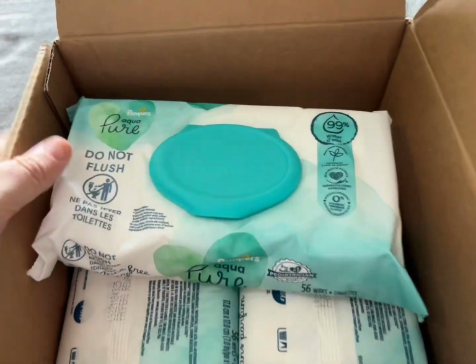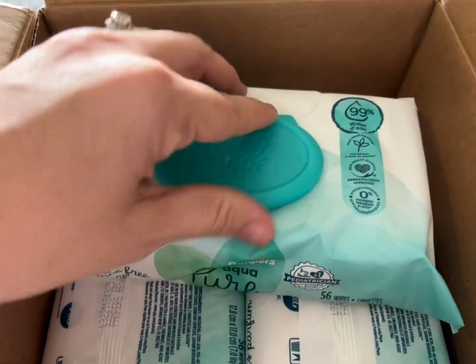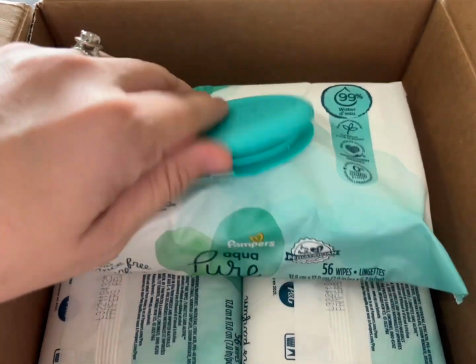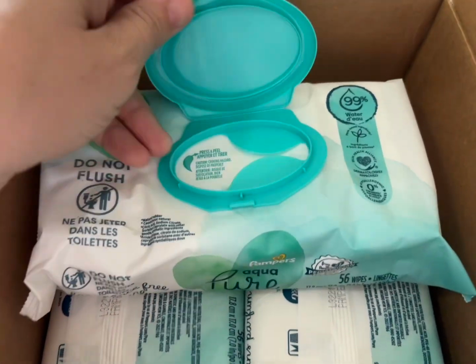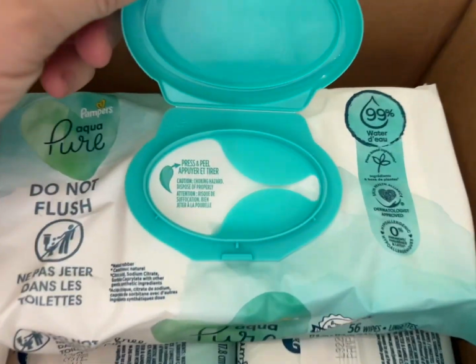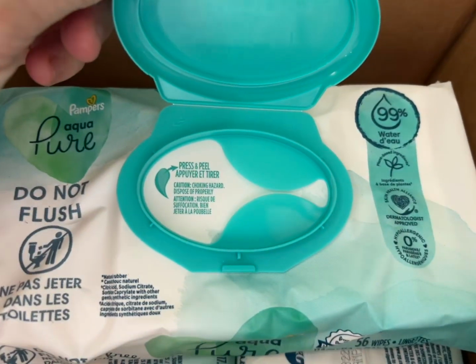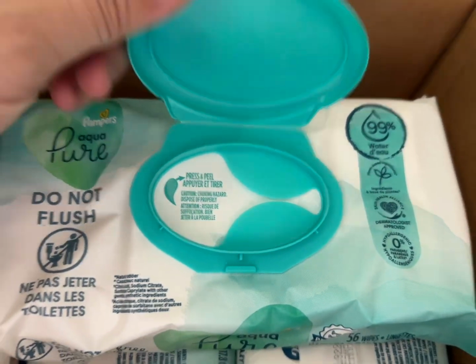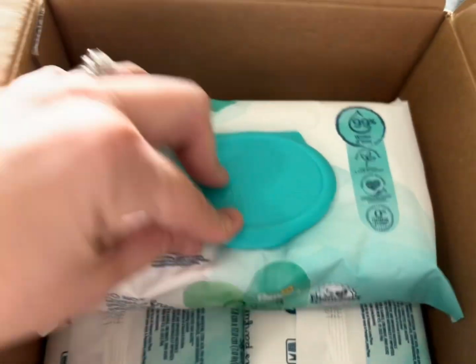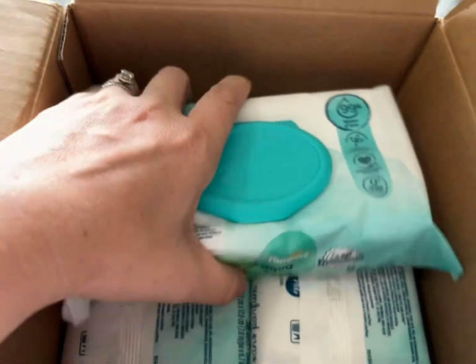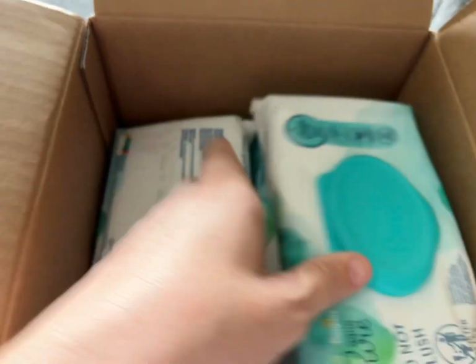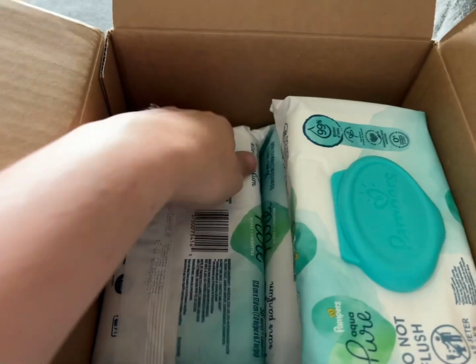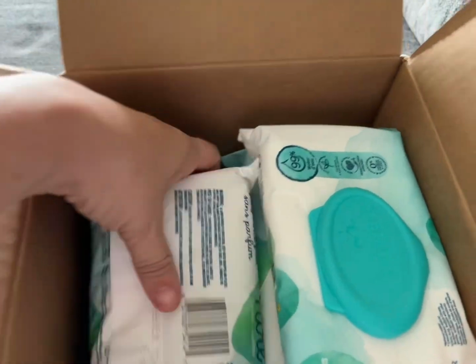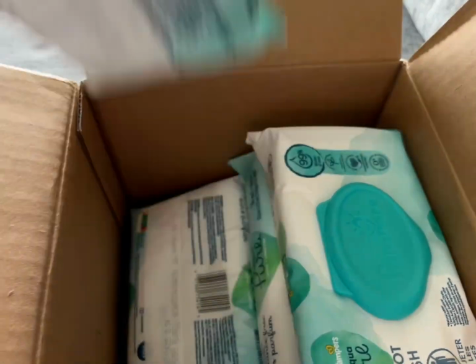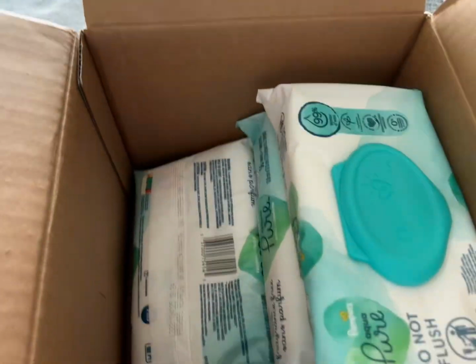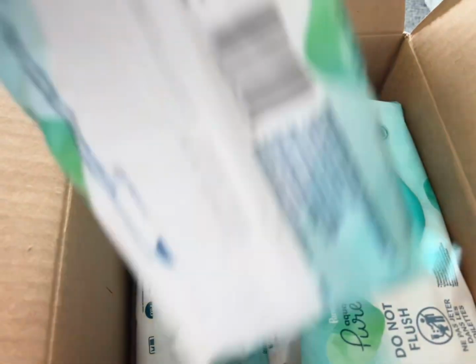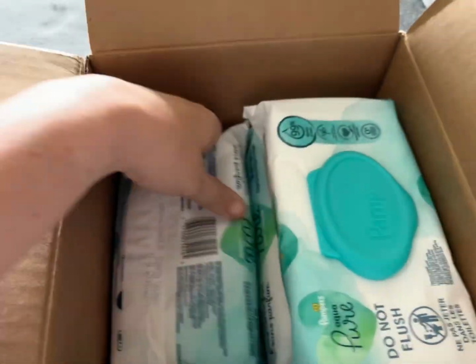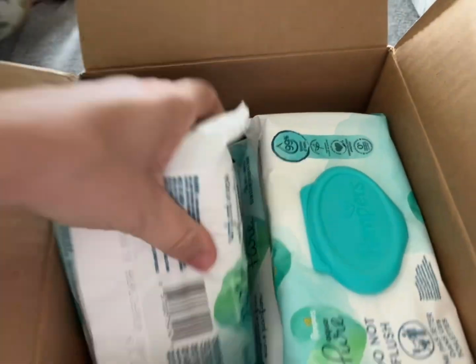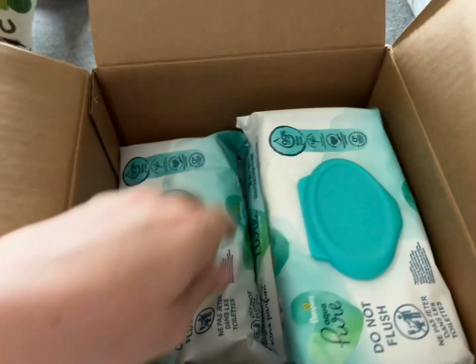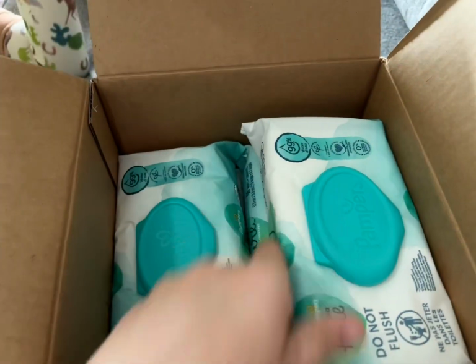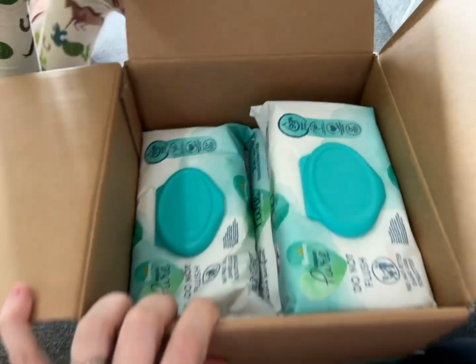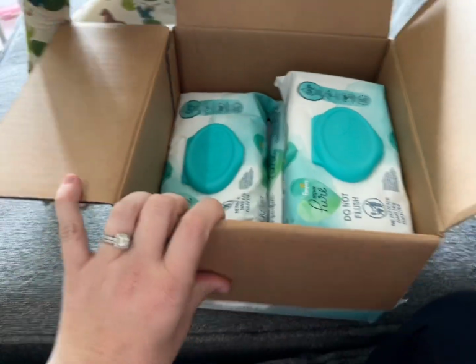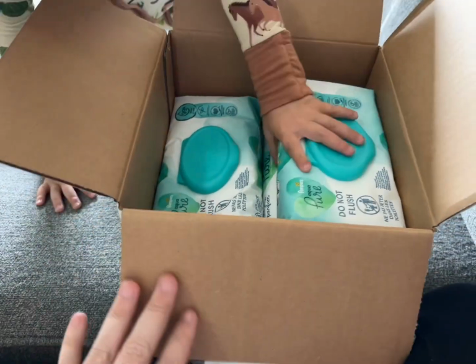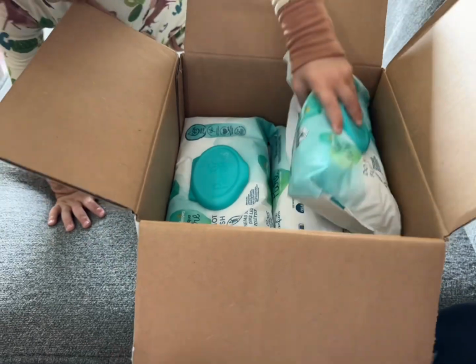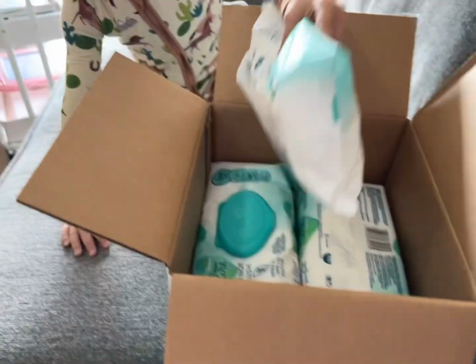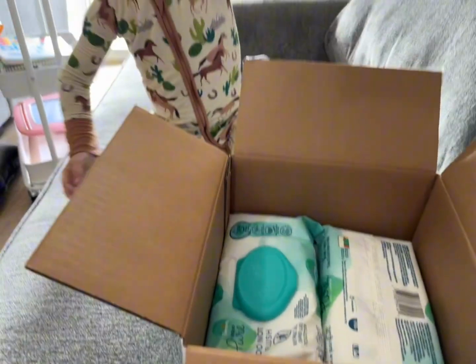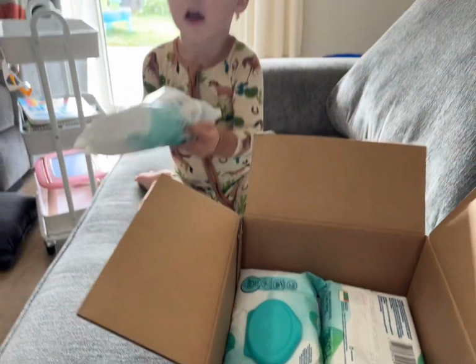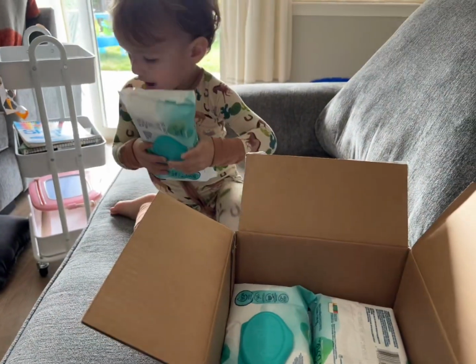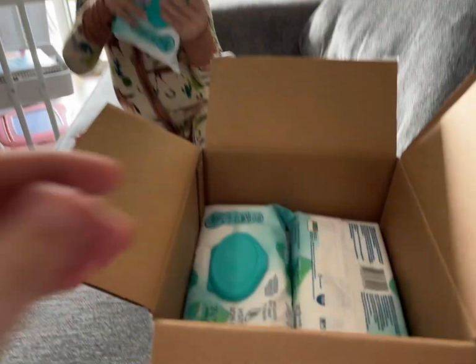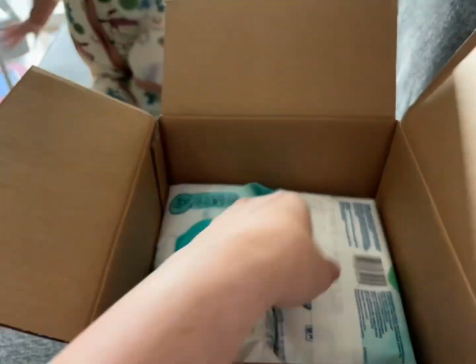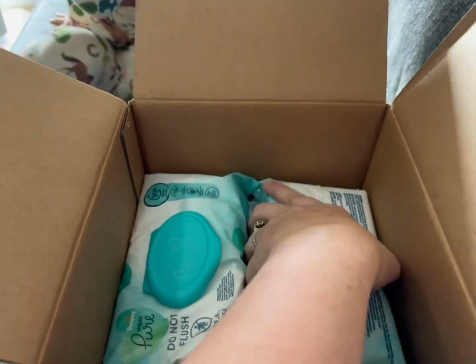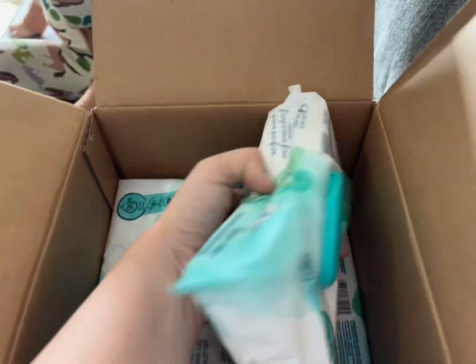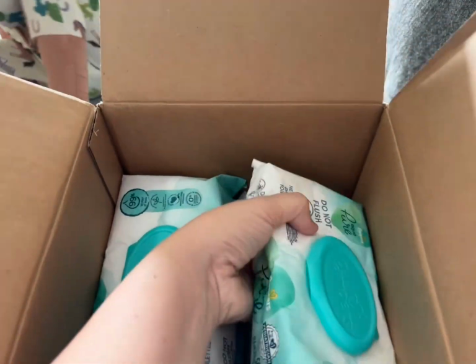But we absolutely love these. They're not too wet, they're not too scented, and they work really well for our child. We always have a wipe thing in our diaper bag and next to our changing table. These are our favorite.